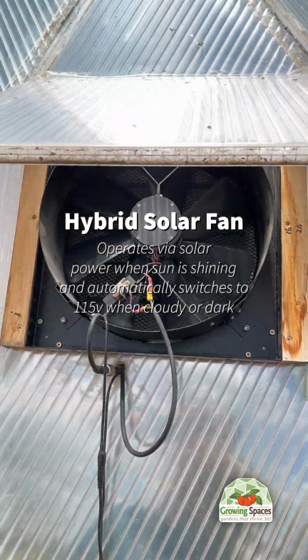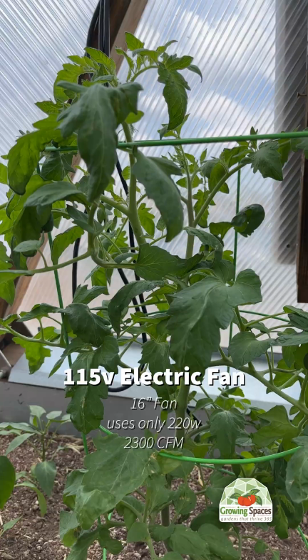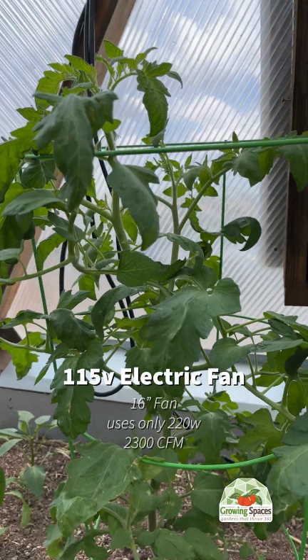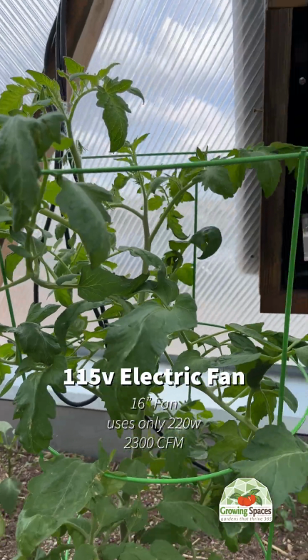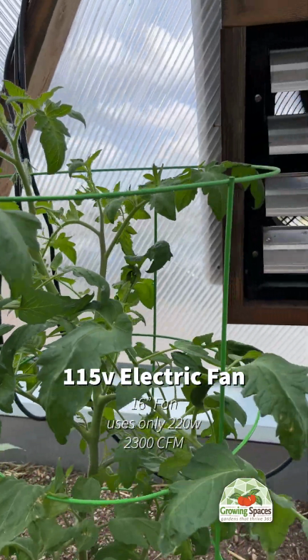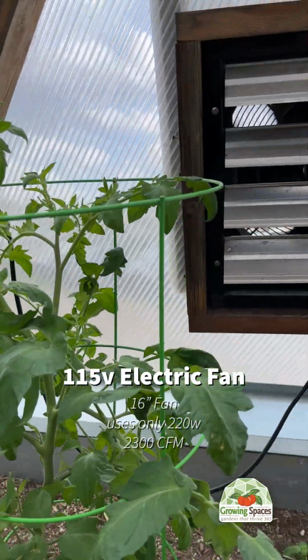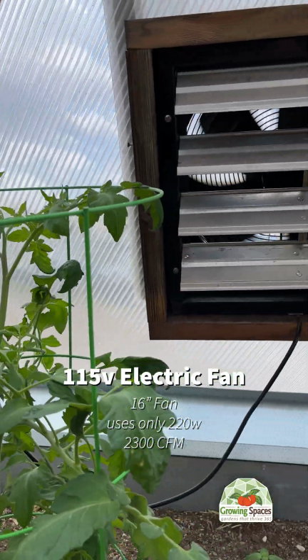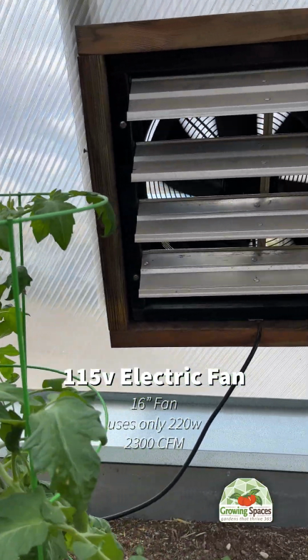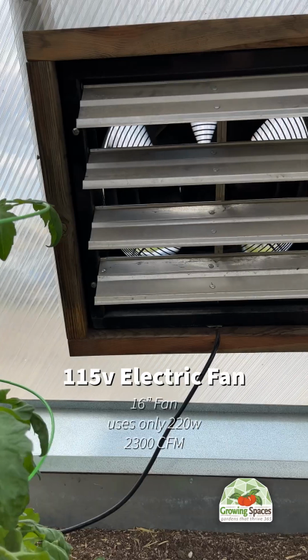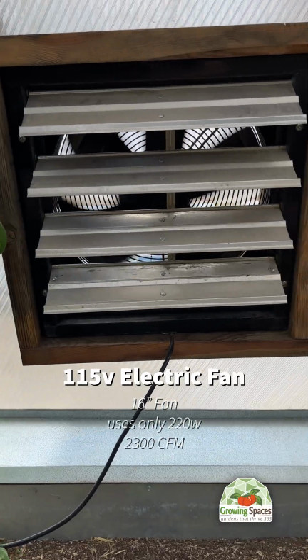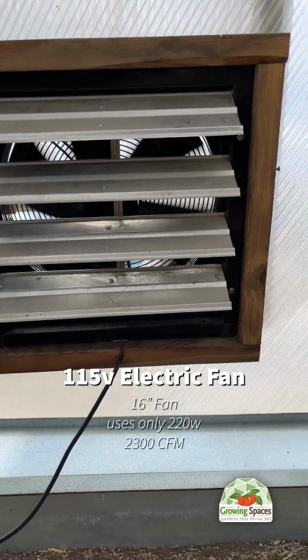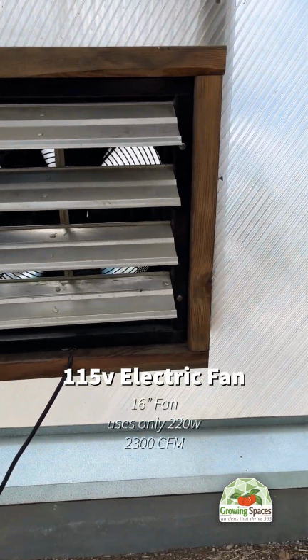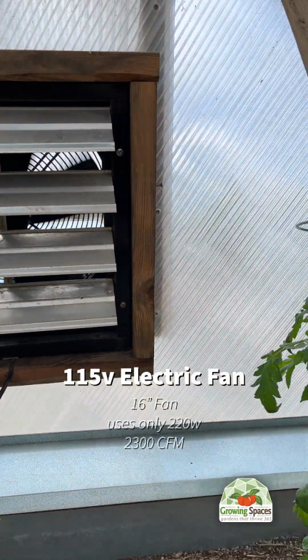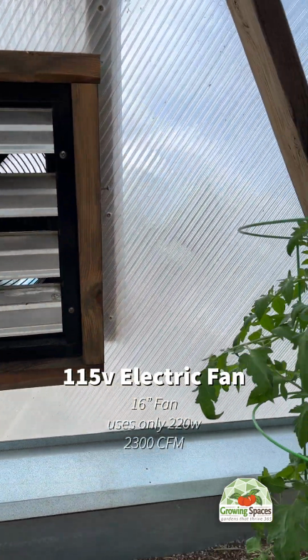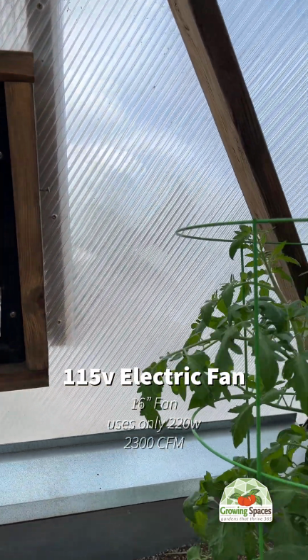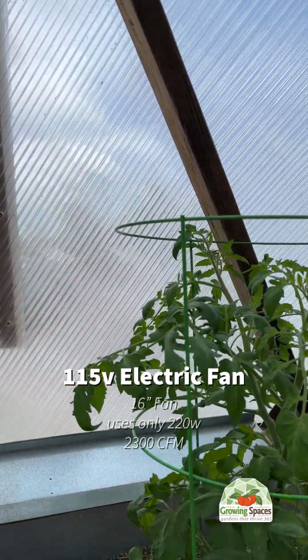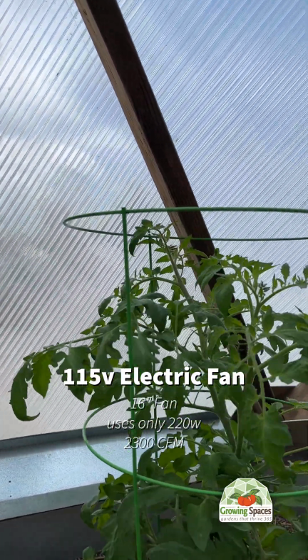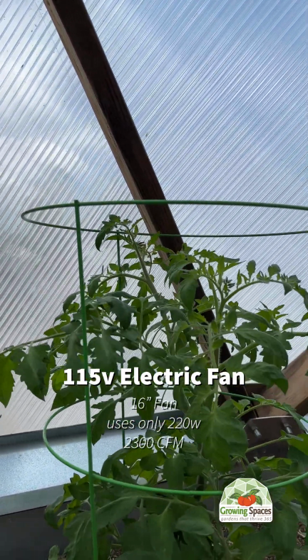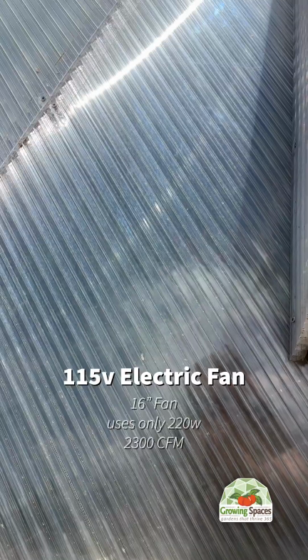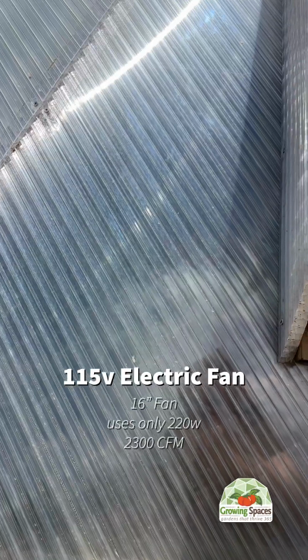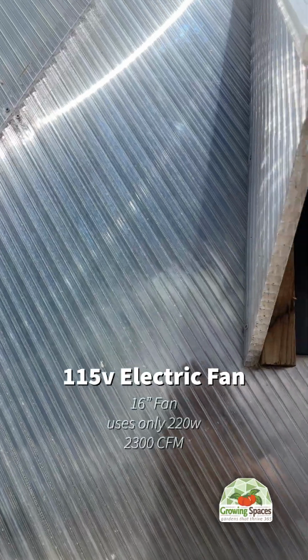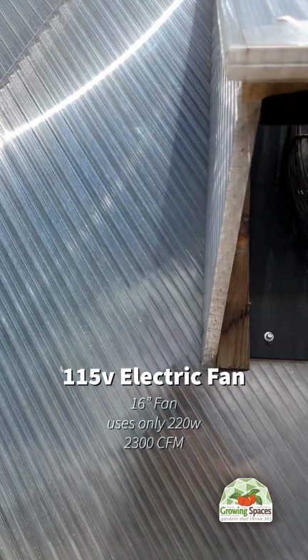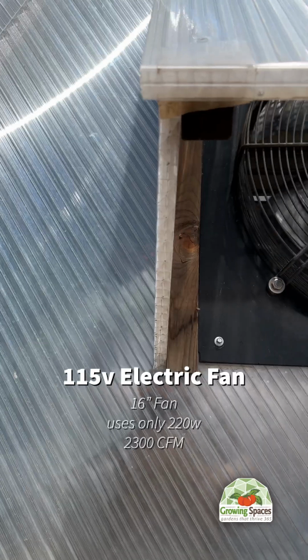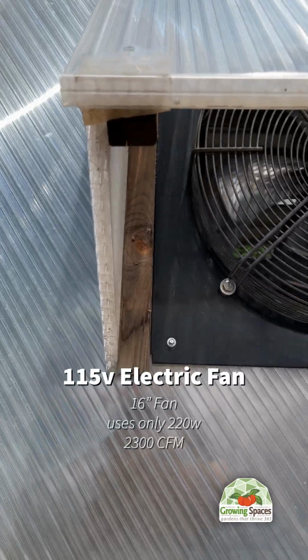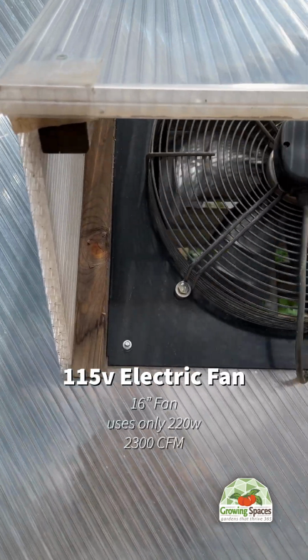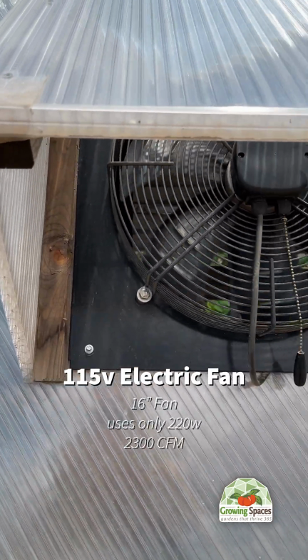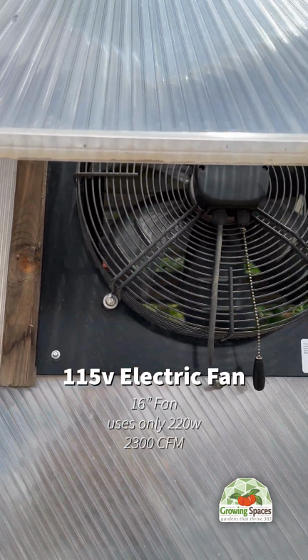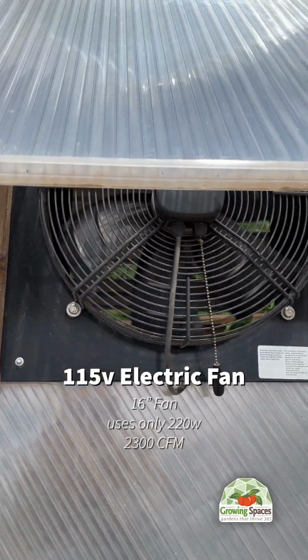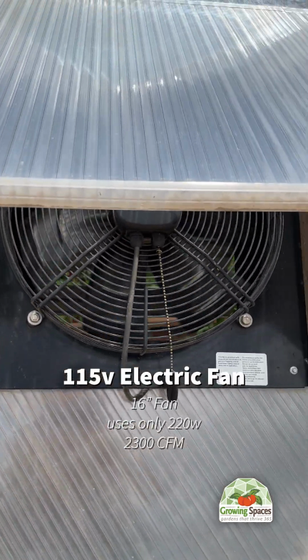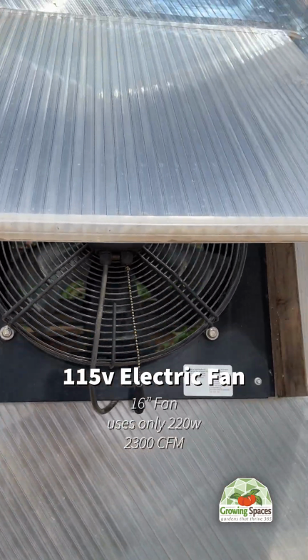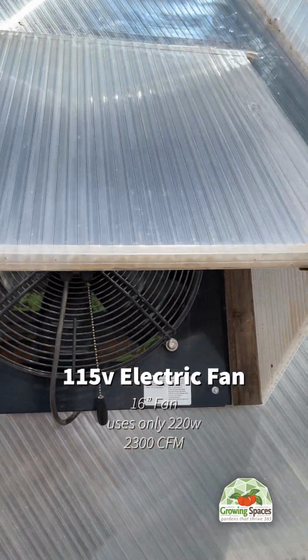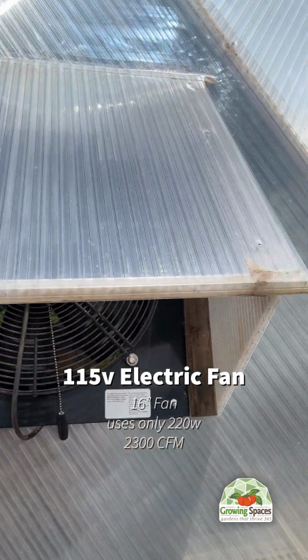Our 115-volt electric fan is compatible with all dome sizes. One comes standard with the 33-foot dome, and two come standard with the 42-foot domes. These are great for those that plan on running electricity out to their greenhouse.